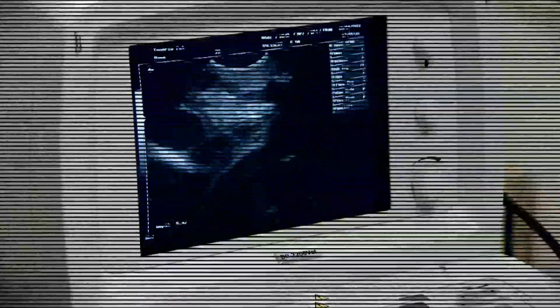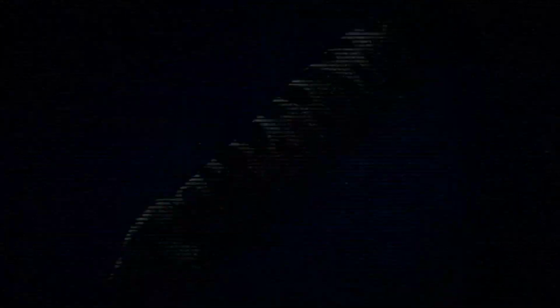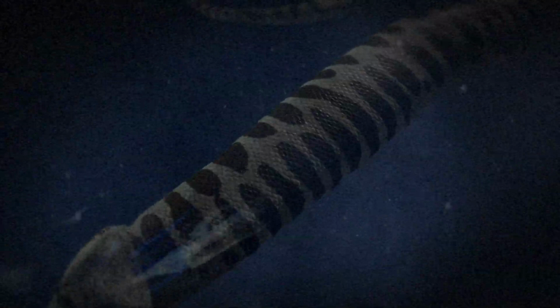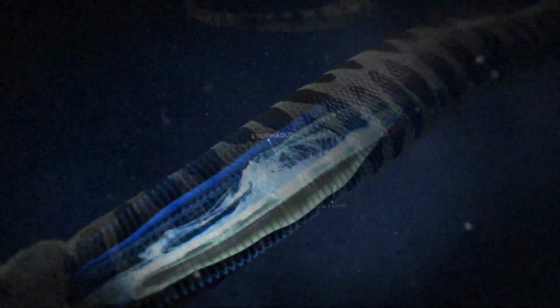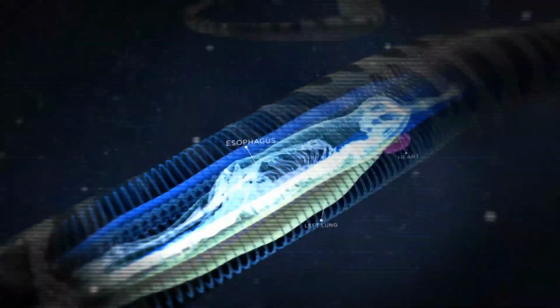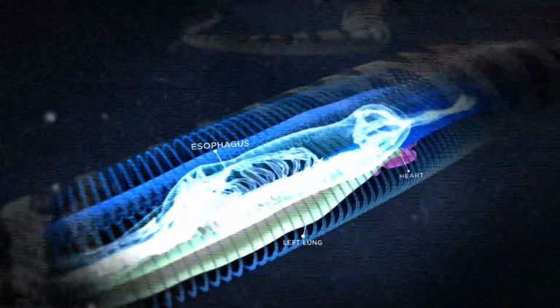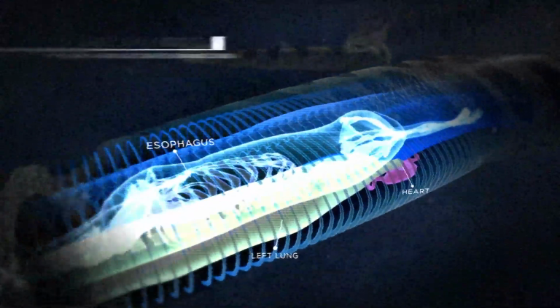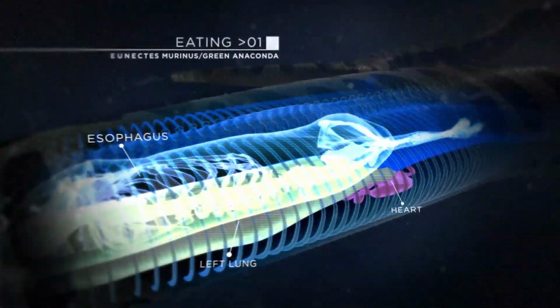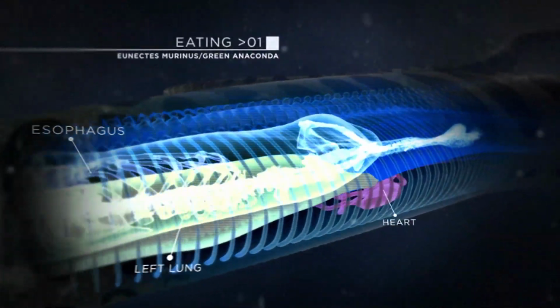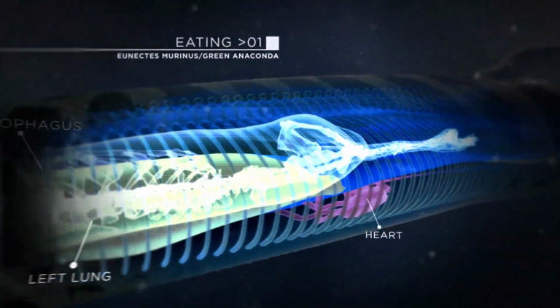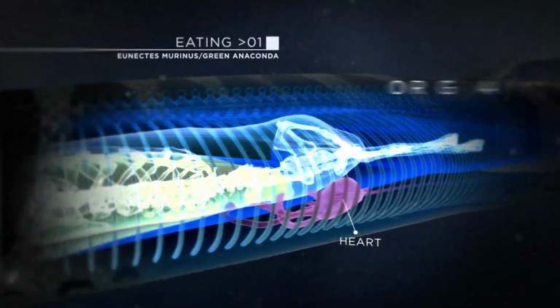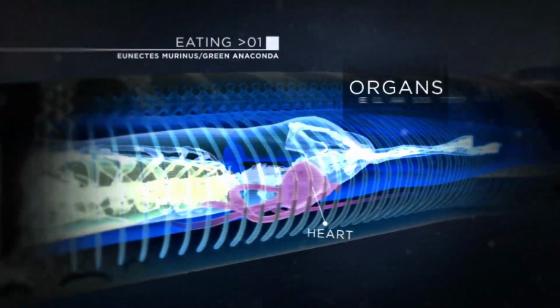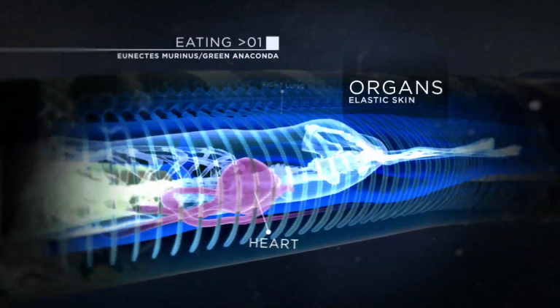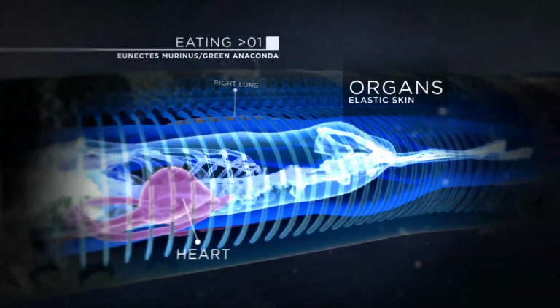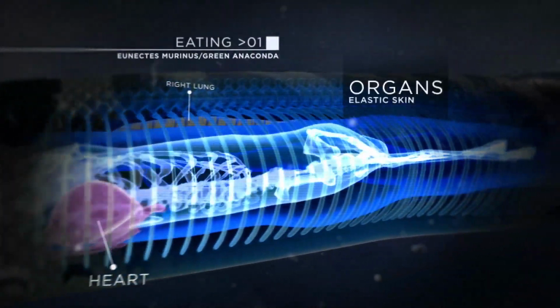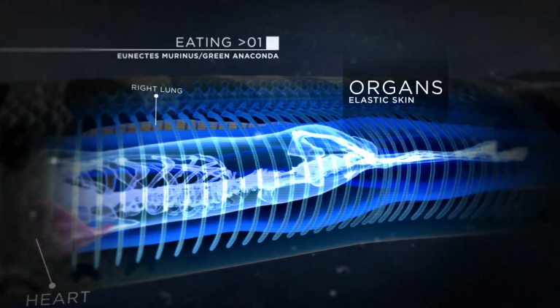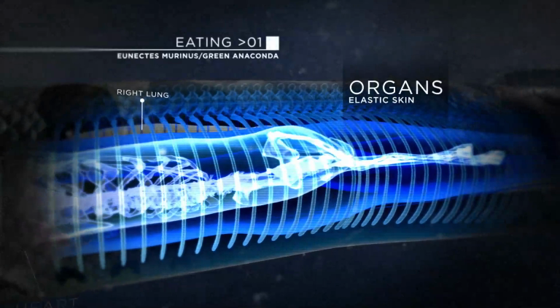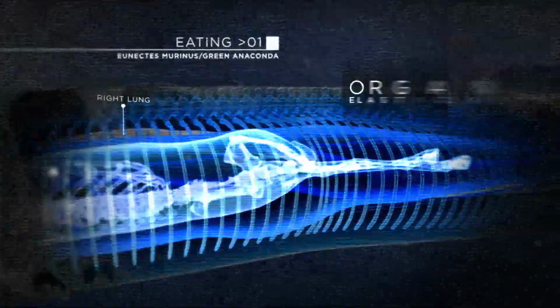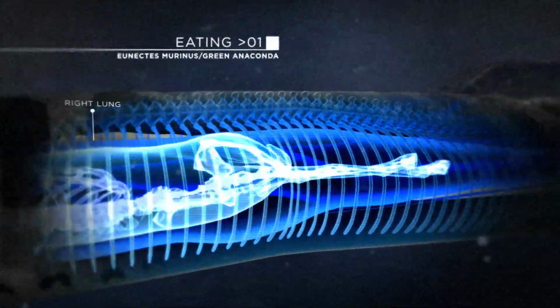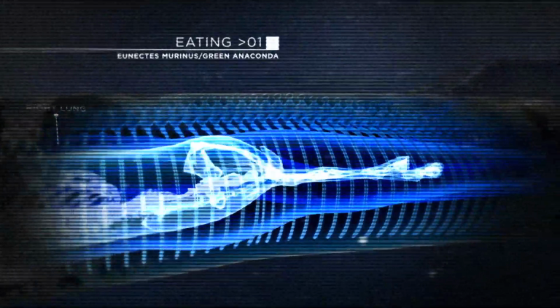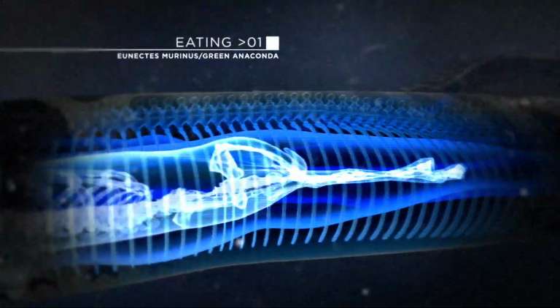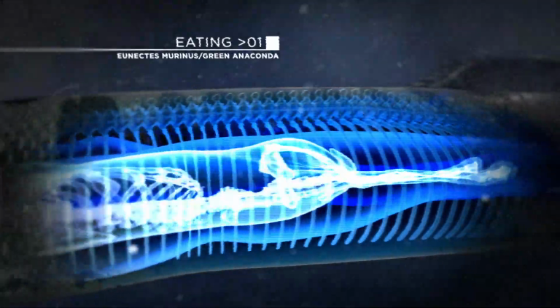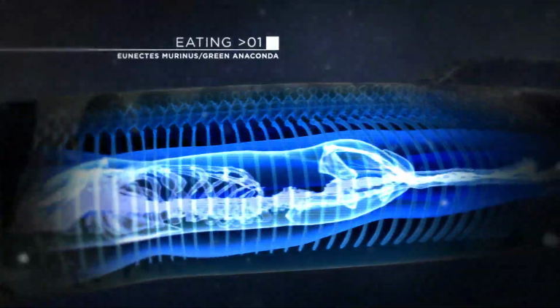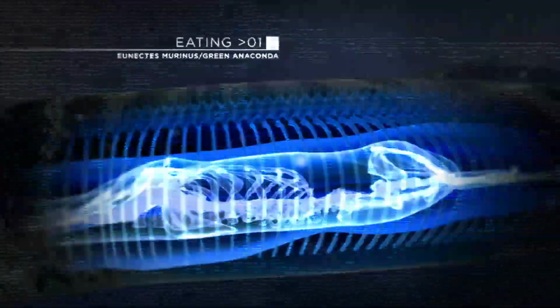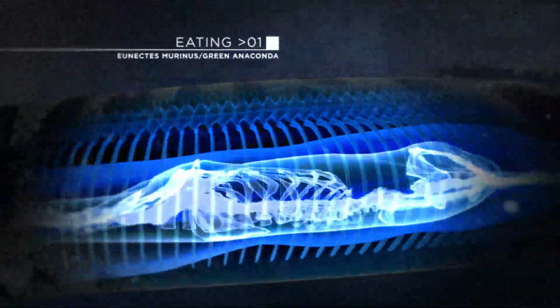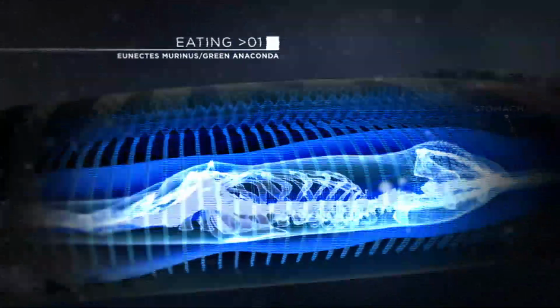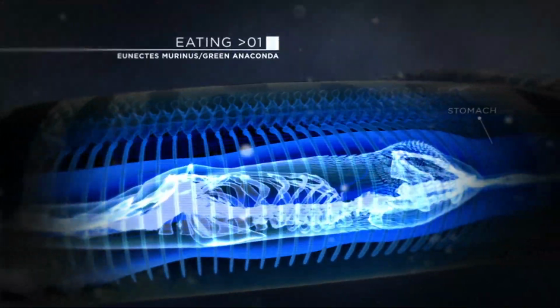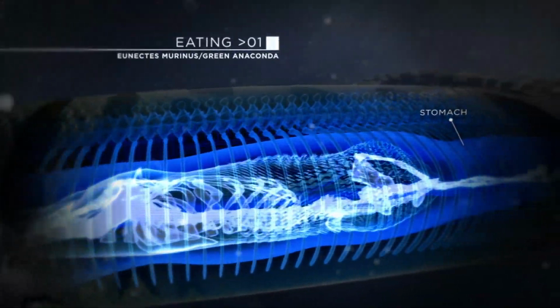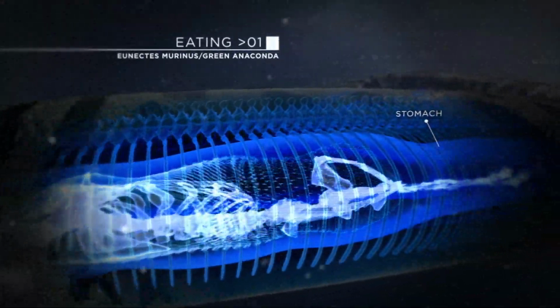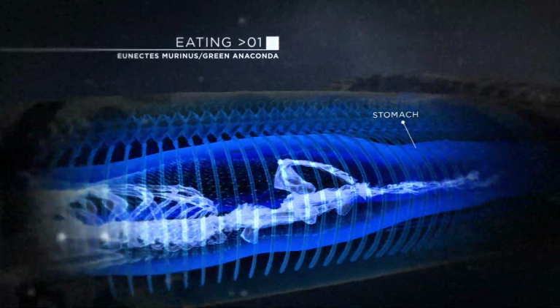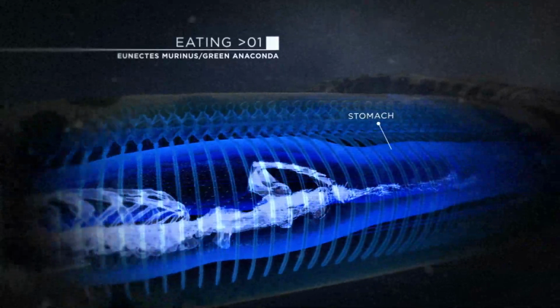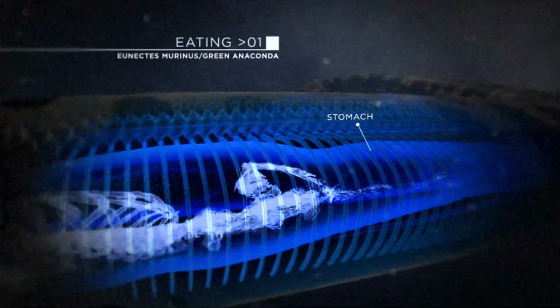The anaconda's internal organs can move around, allowing it to engulf huge prey. Once in its digestive tract, powerful acids and enzymes dissolve virtually the whole animal. It might not eat again for months.